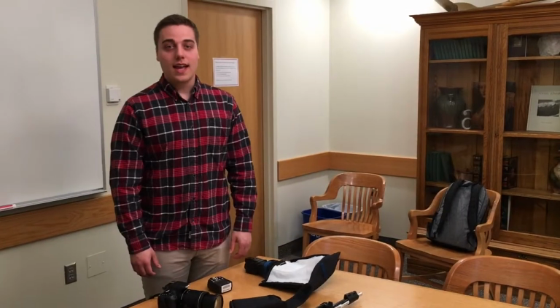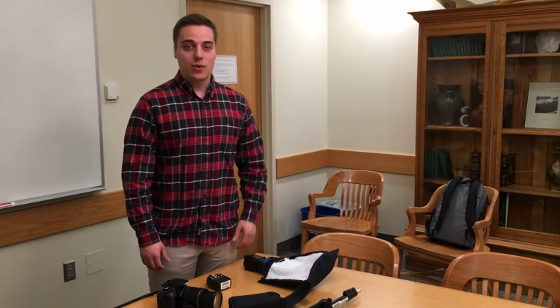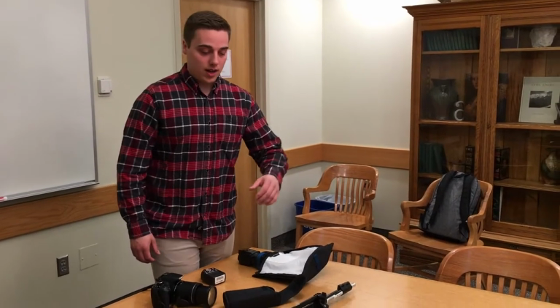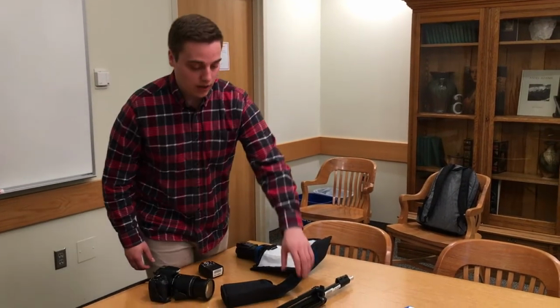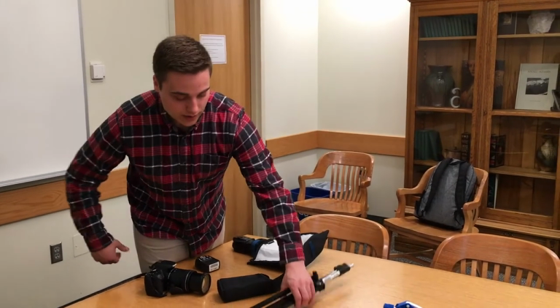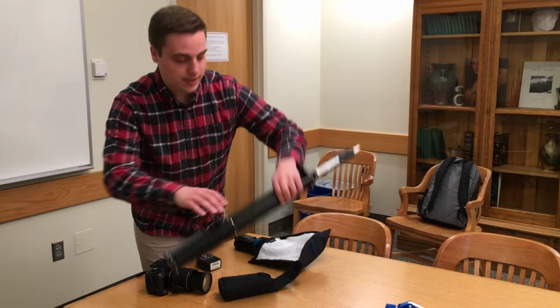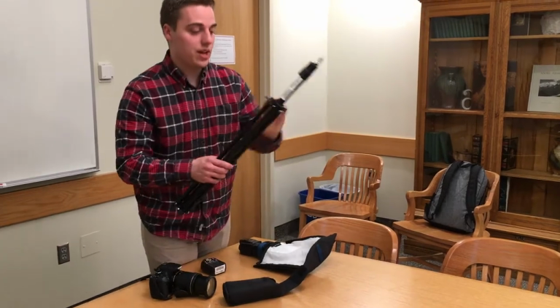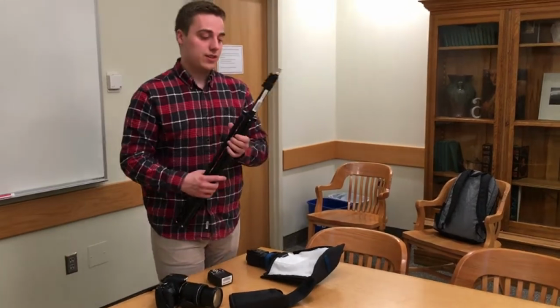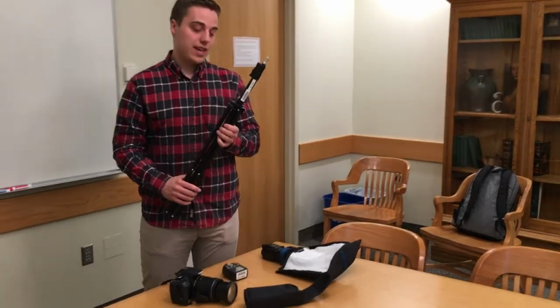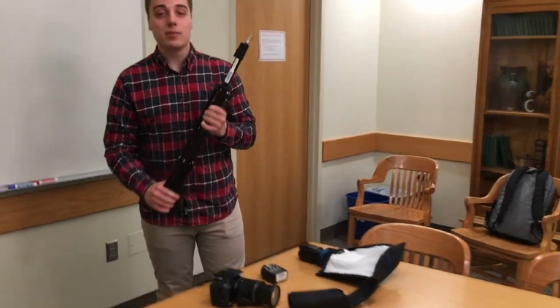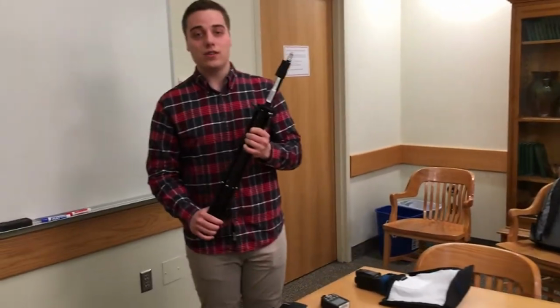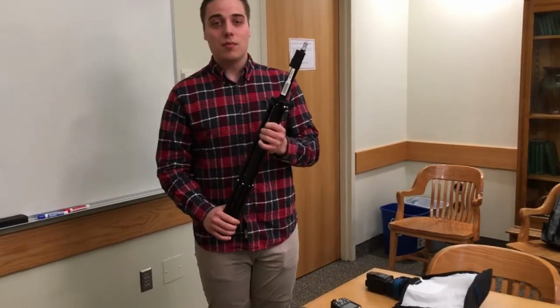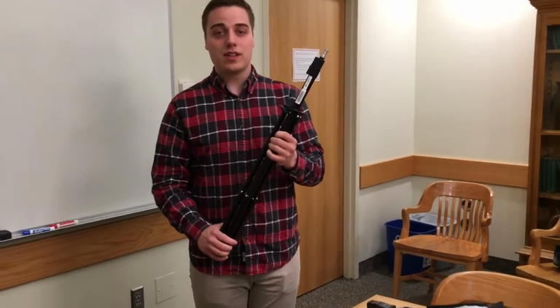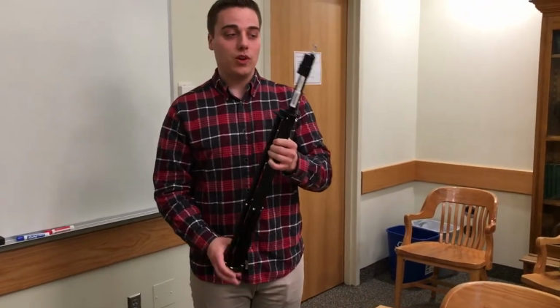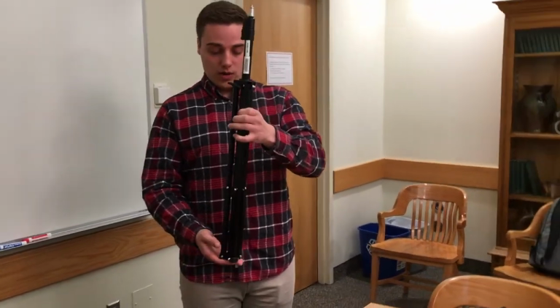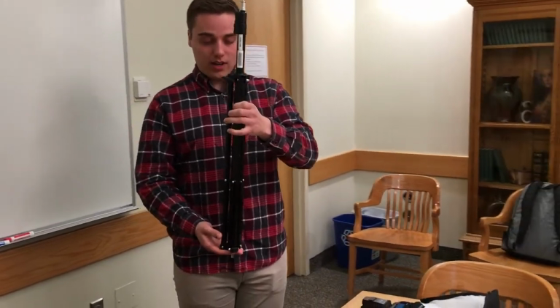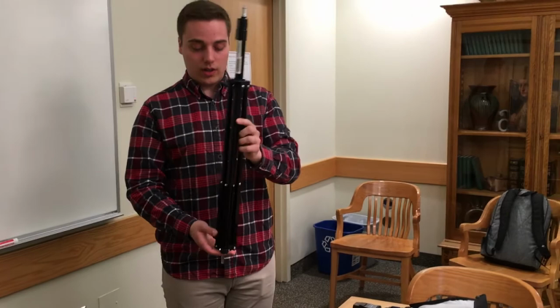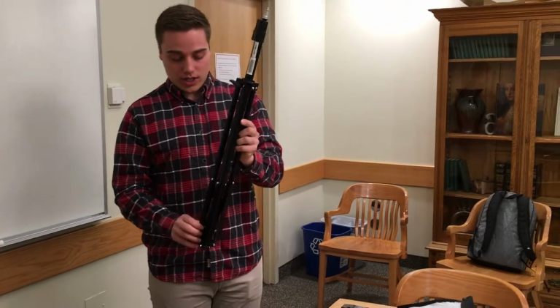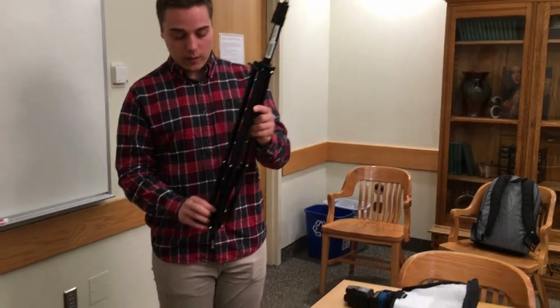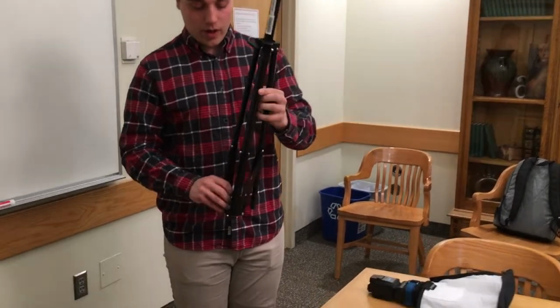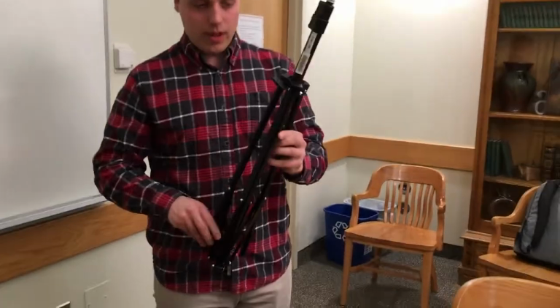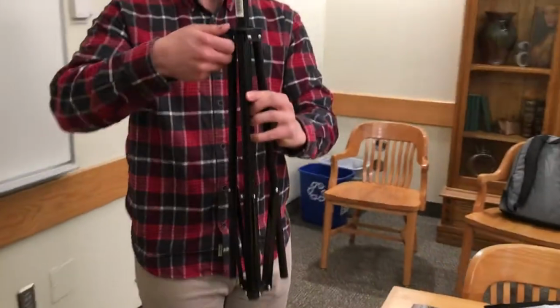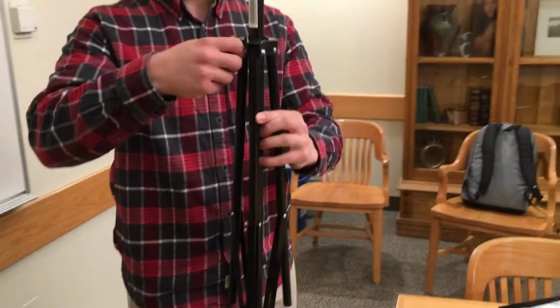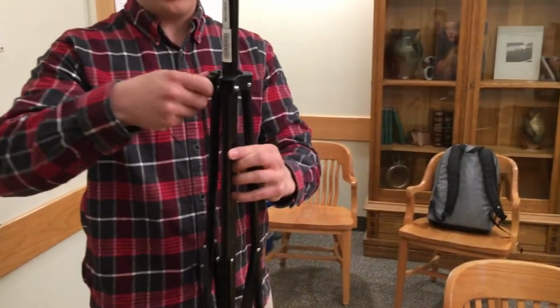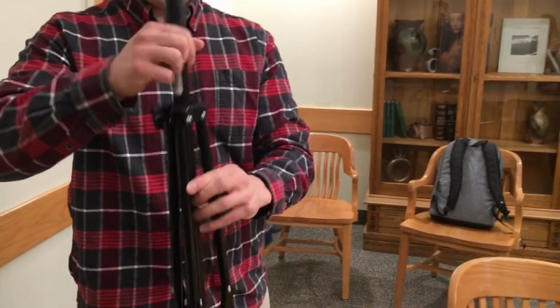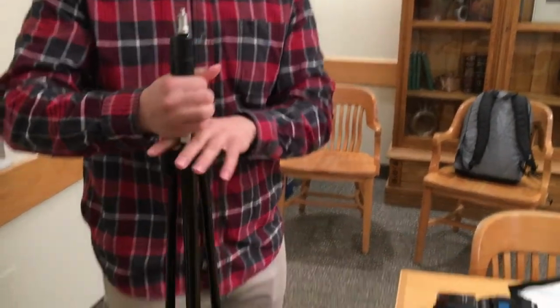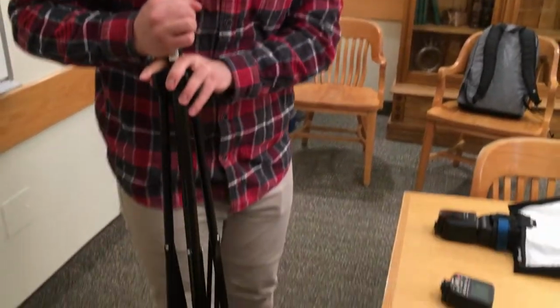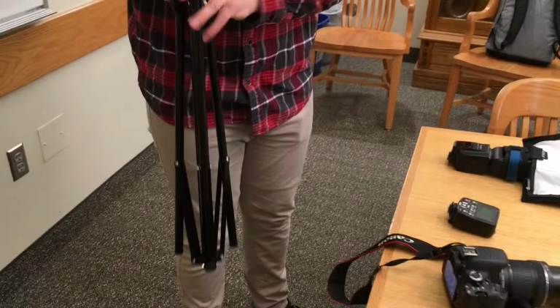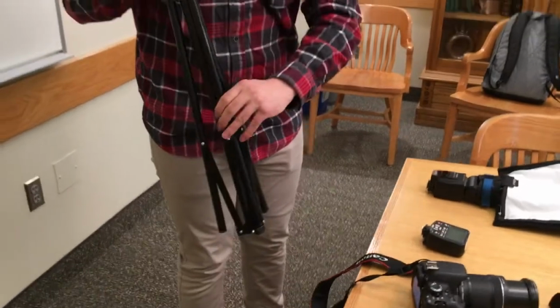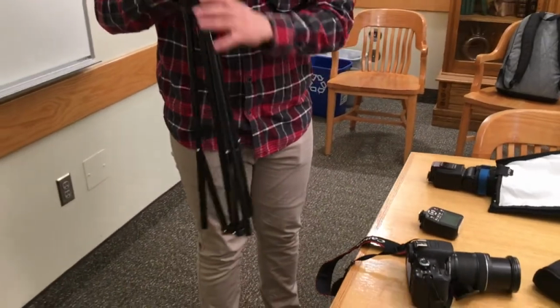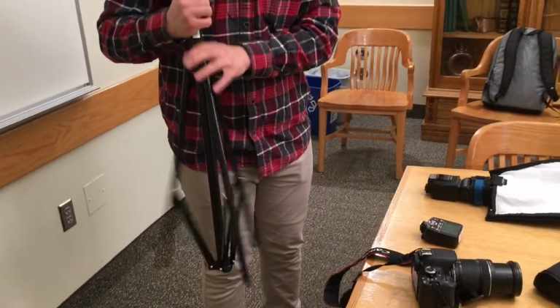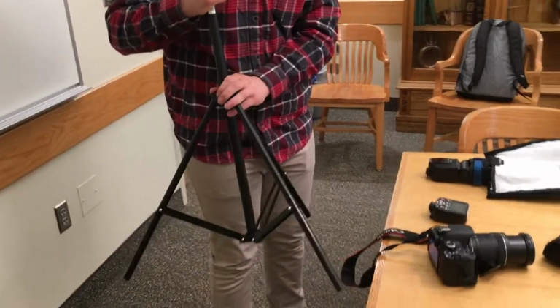Now we're going to talk about the stand we have here. These can be a little bit confusing, but they're very simple. When you have it here, you want to loosen it a little bit at the bottom, loosen the top, and then simply push down like so.